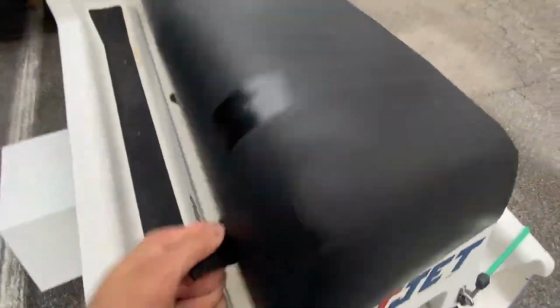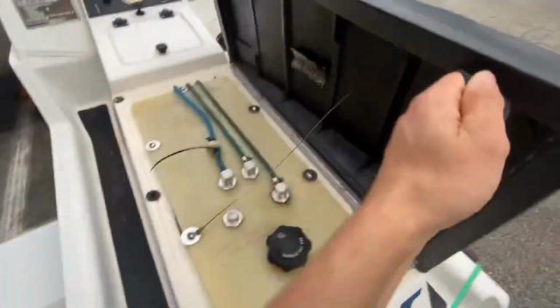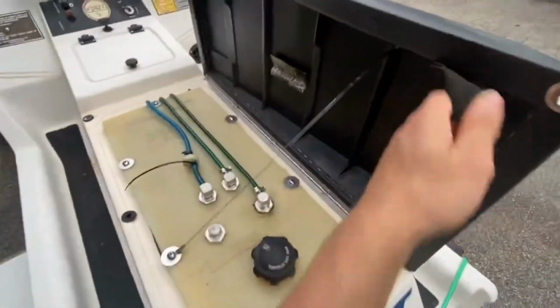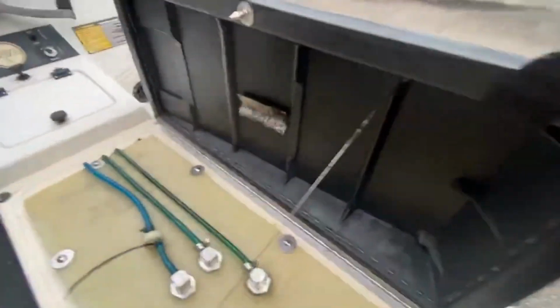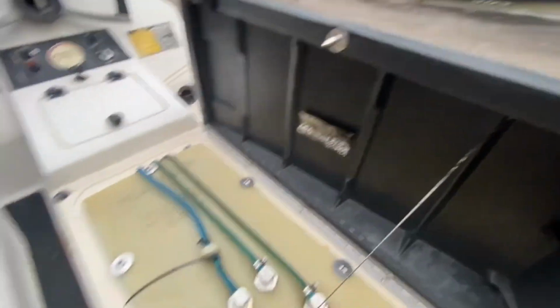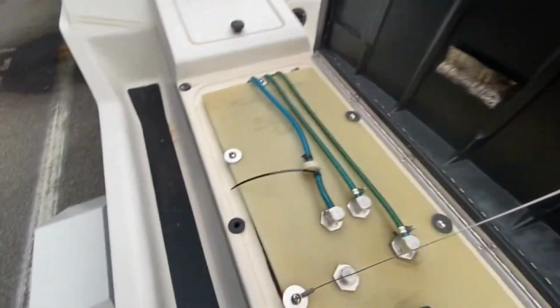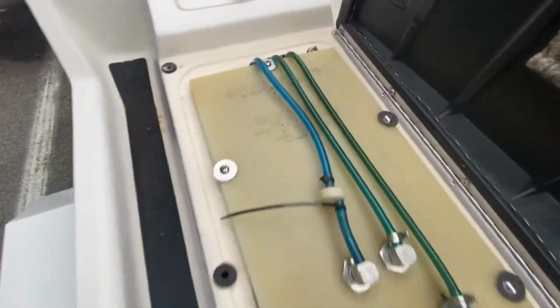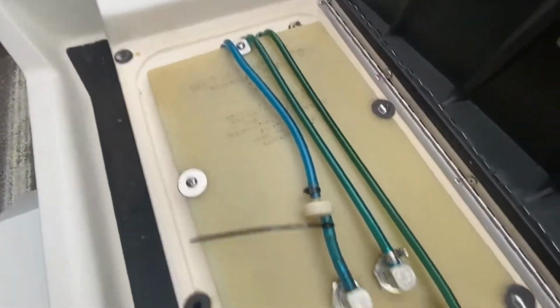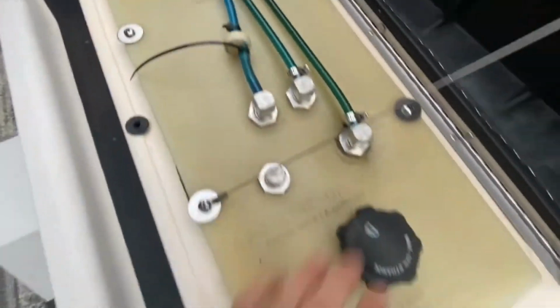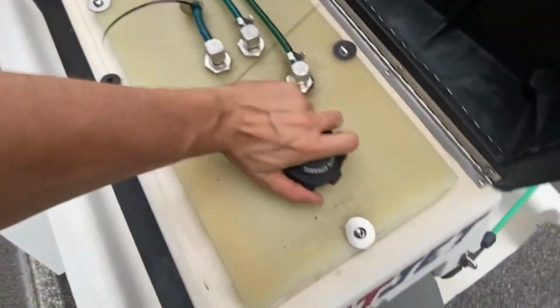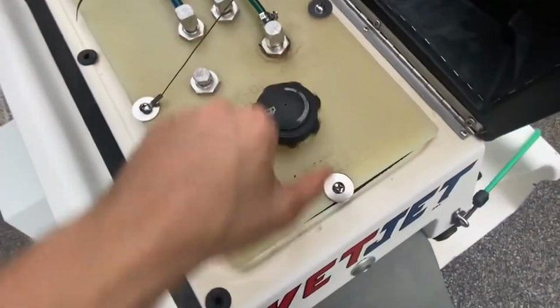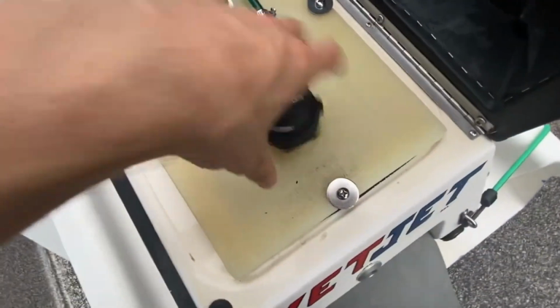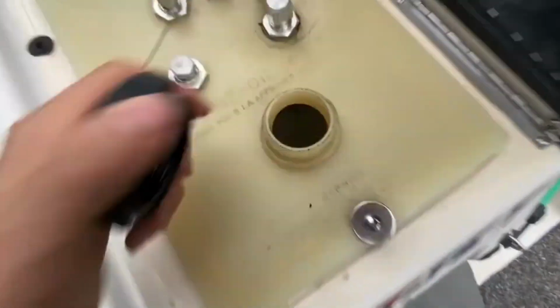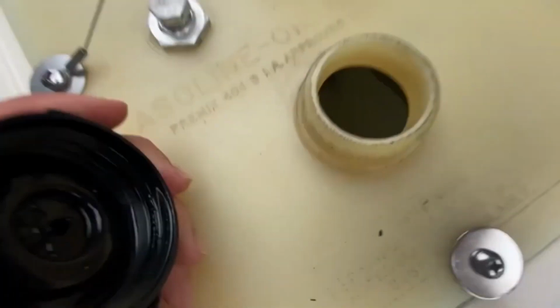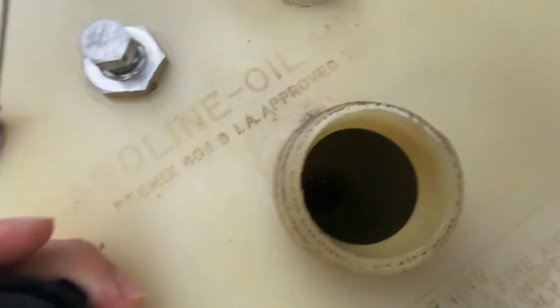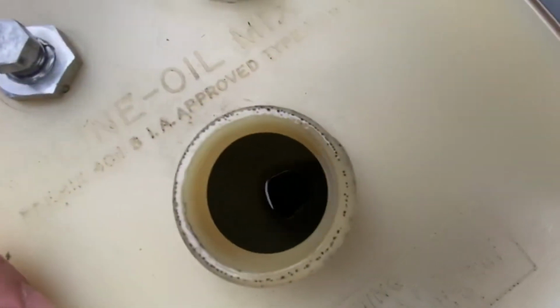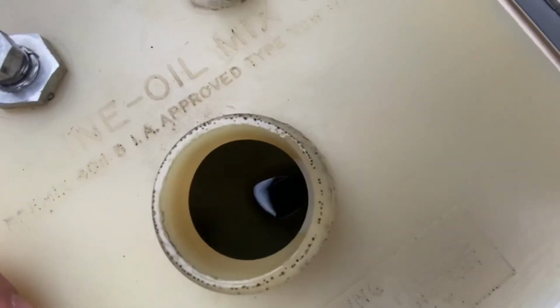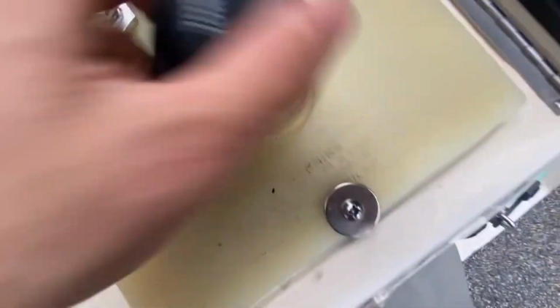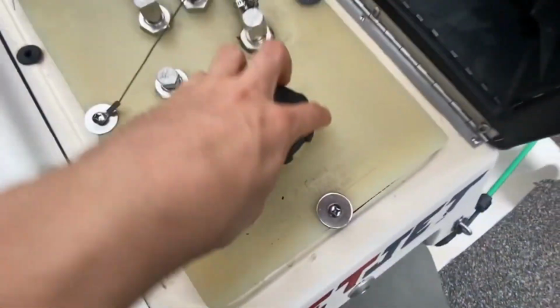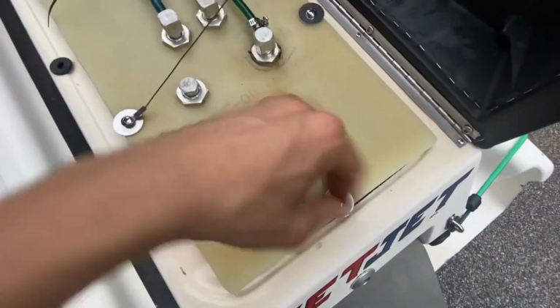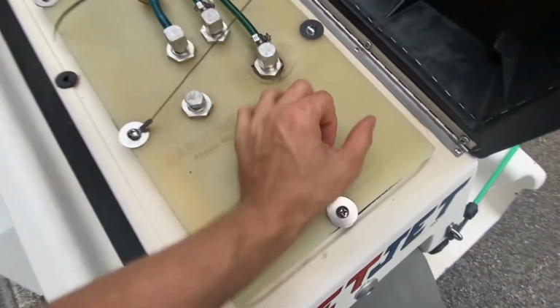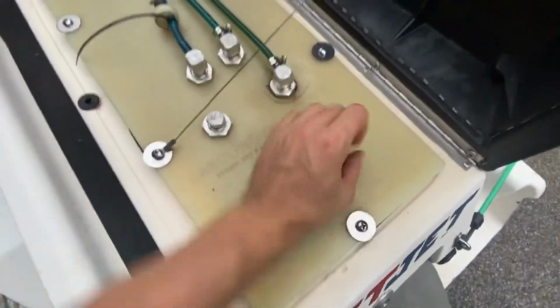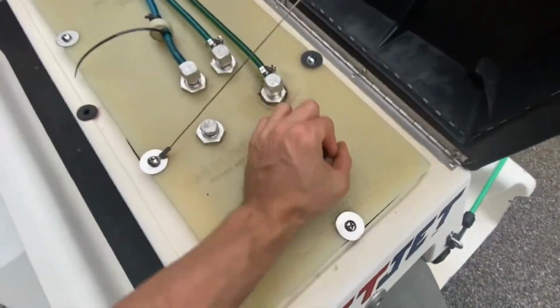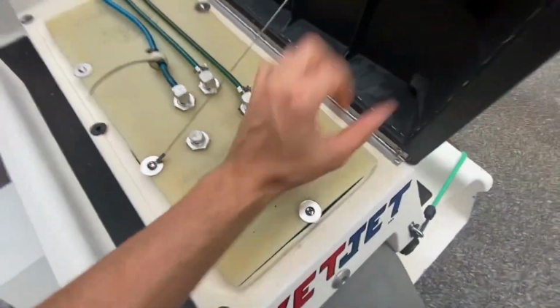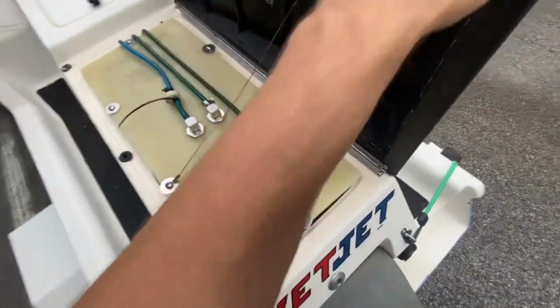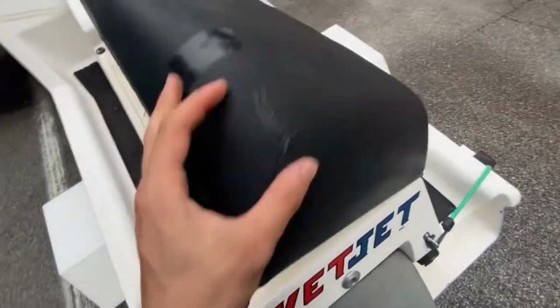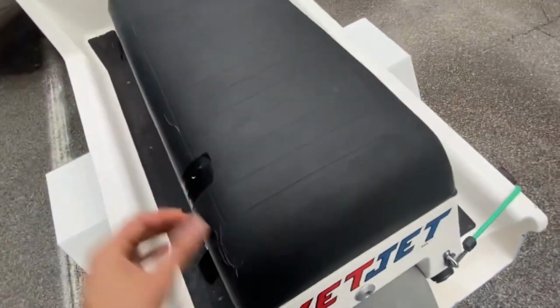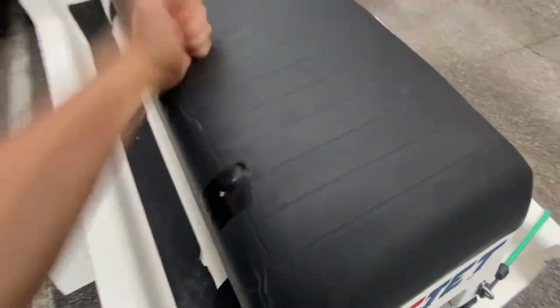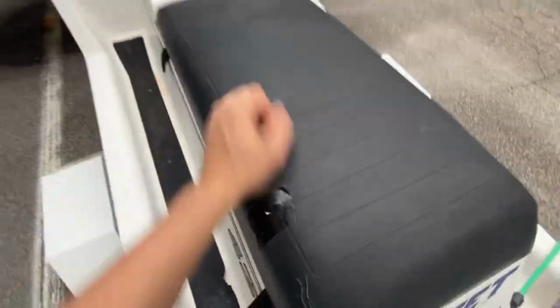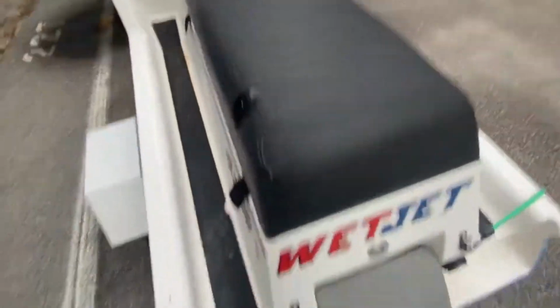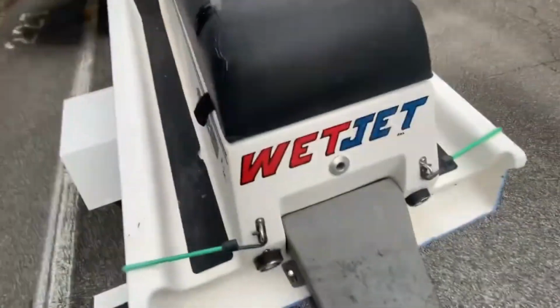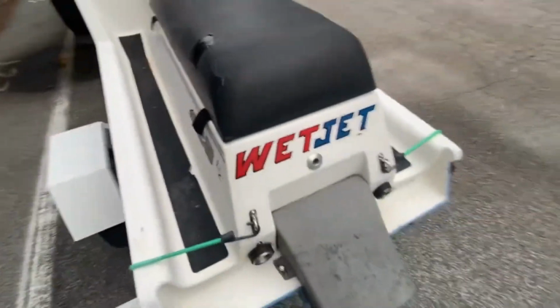Pull the seat up — there's the gas tank. The fuel I put in there was over a year ago, but it should still be good hopefully. Yeah, it's pretty clean.